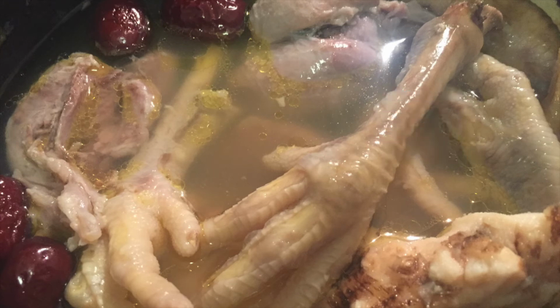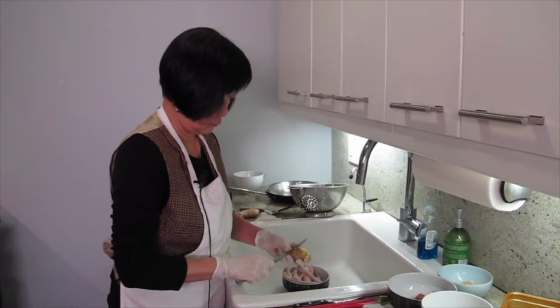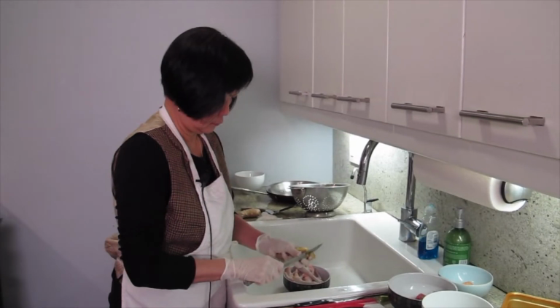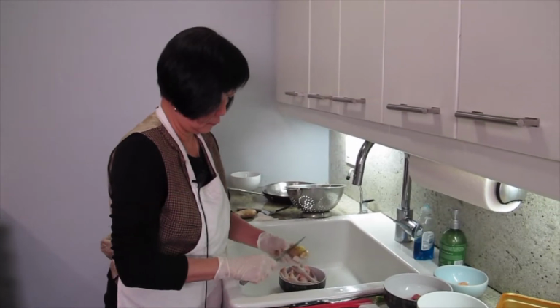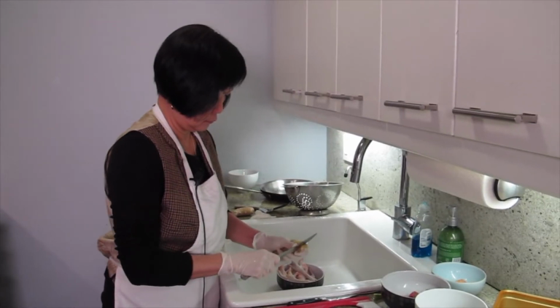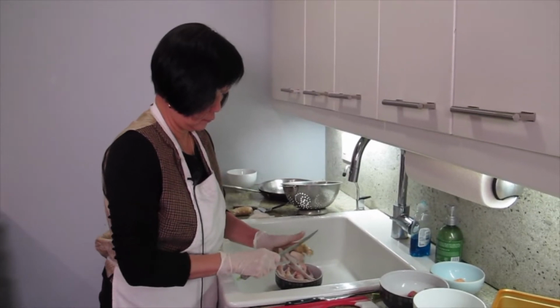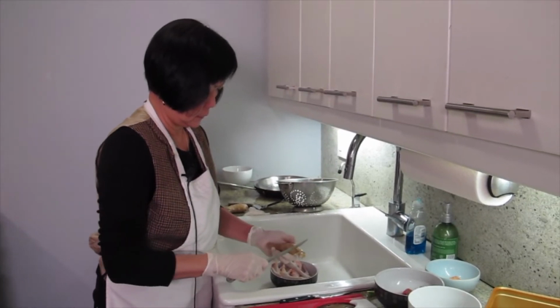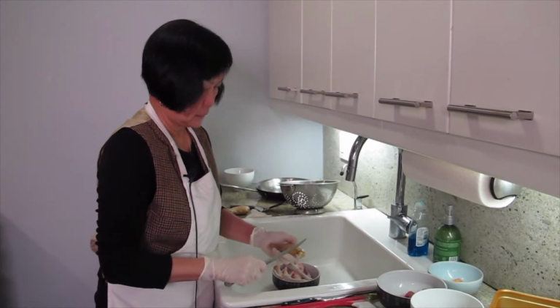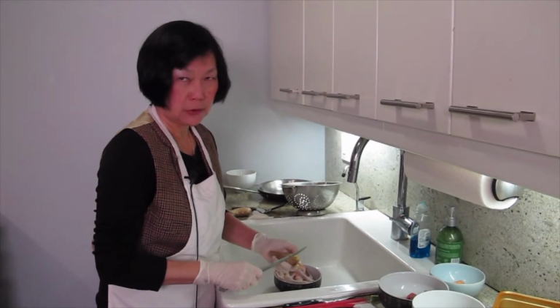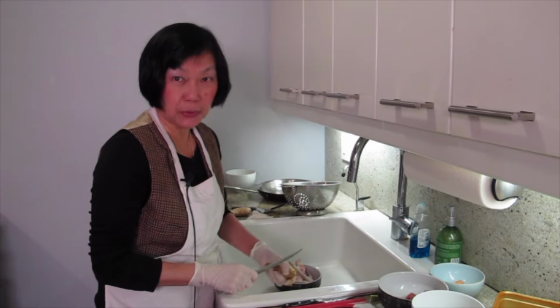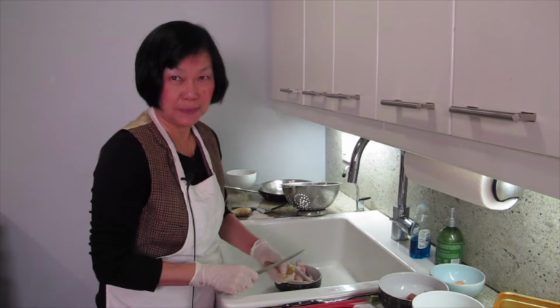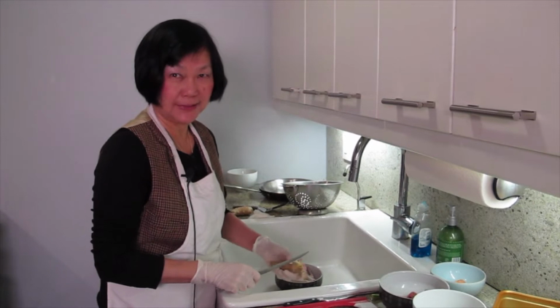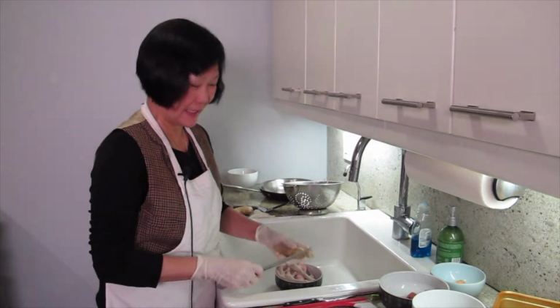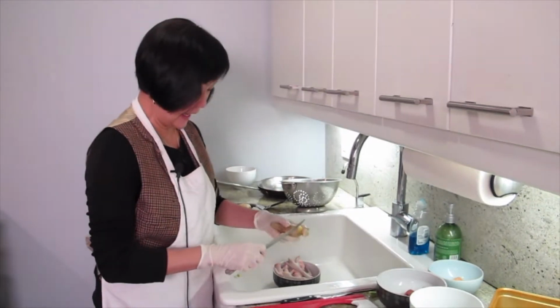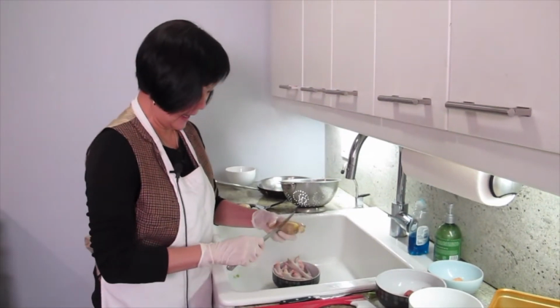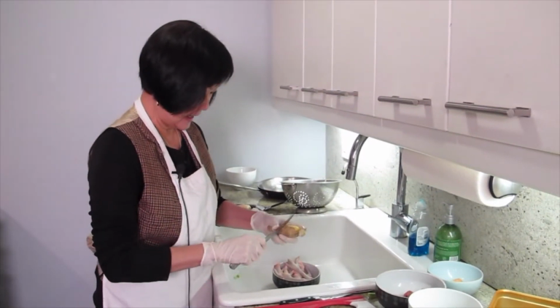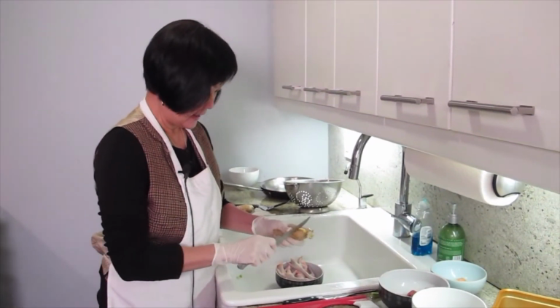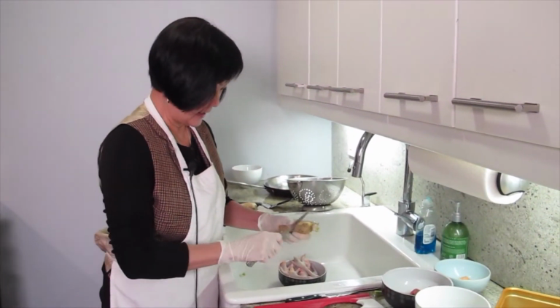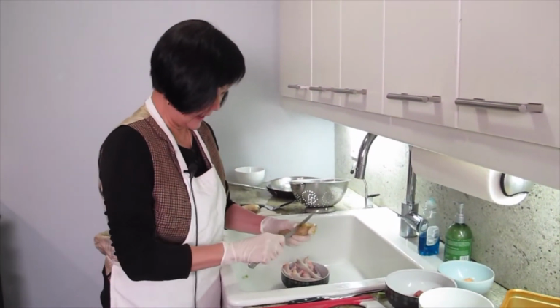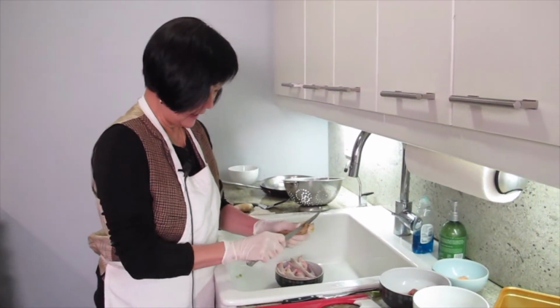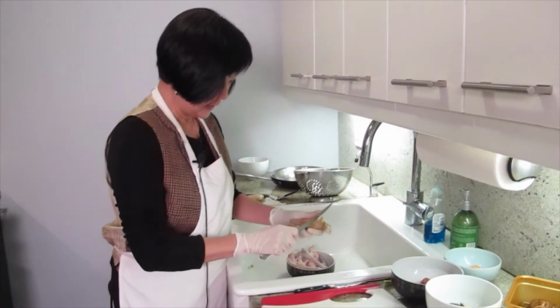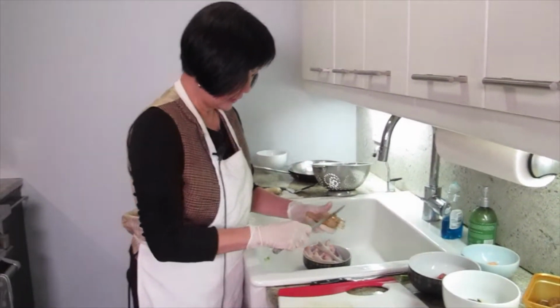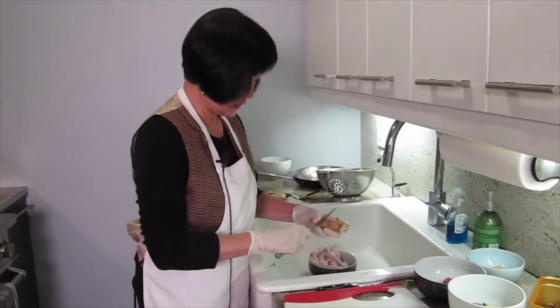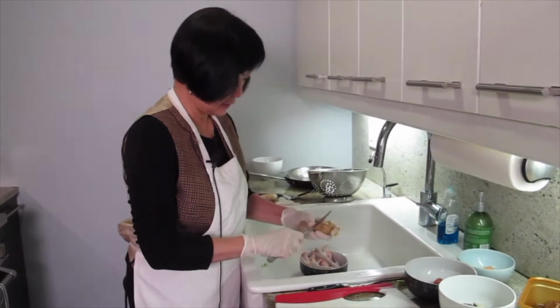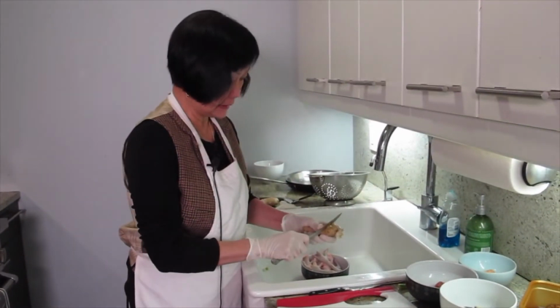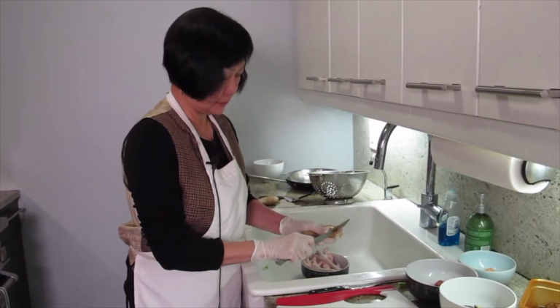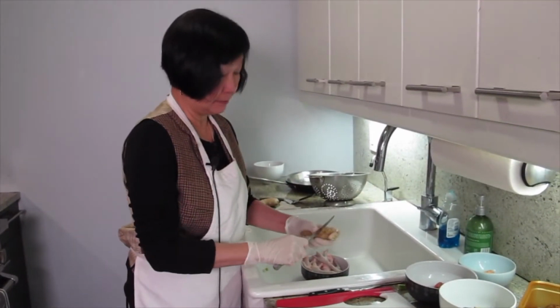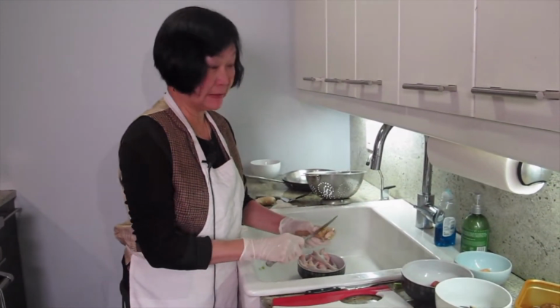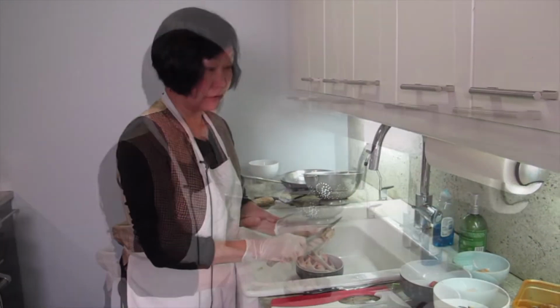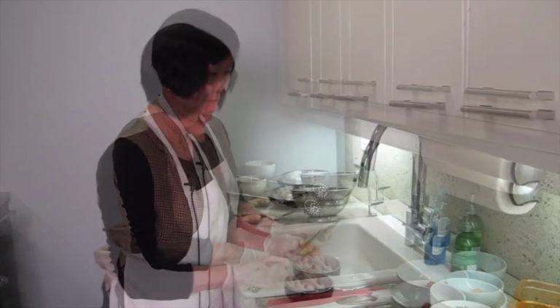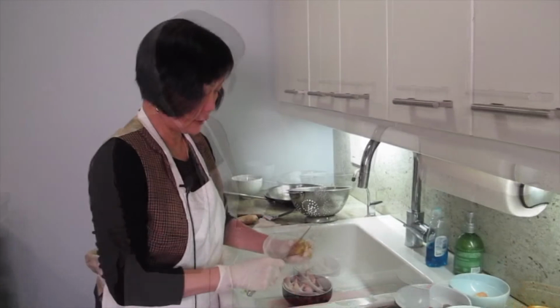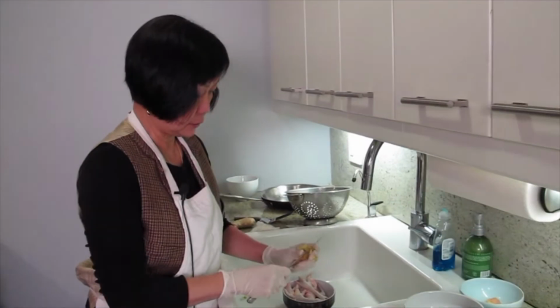What are we cooking today, Joyce? Soup! Your favorite? Yeah, and also this is a medicinal kind of soup.